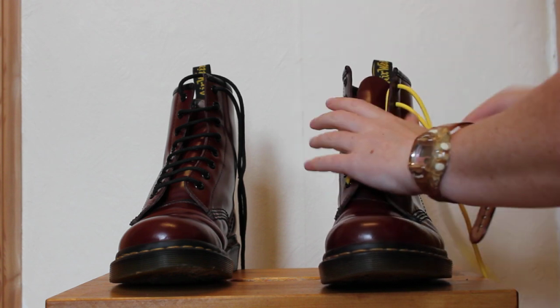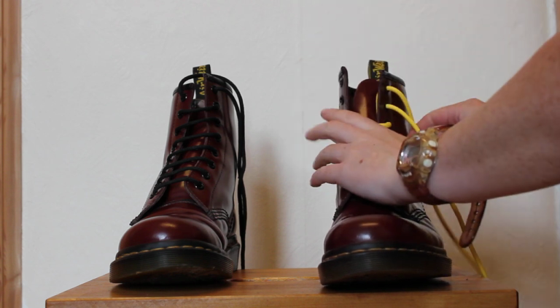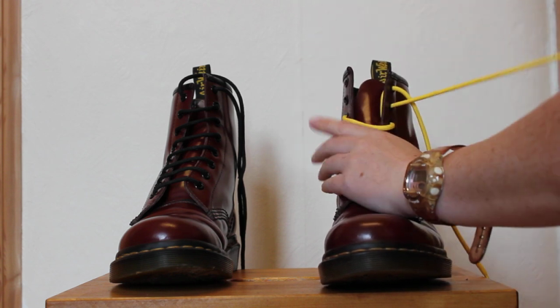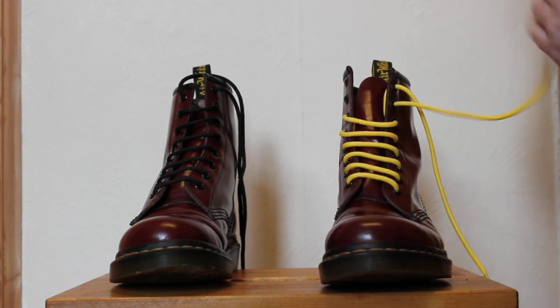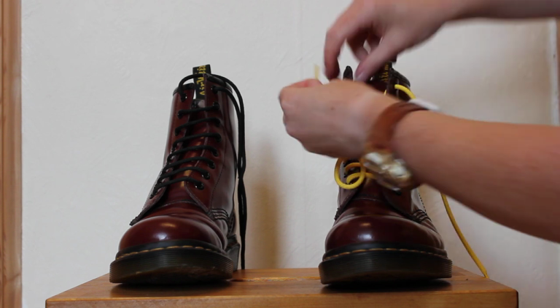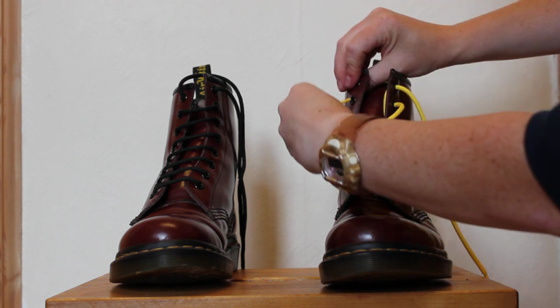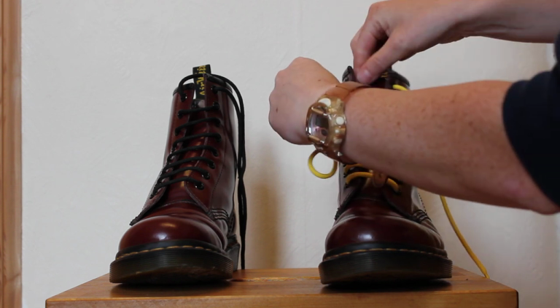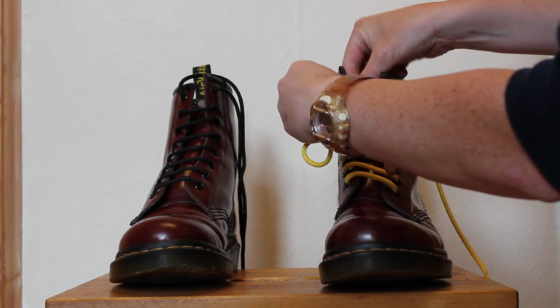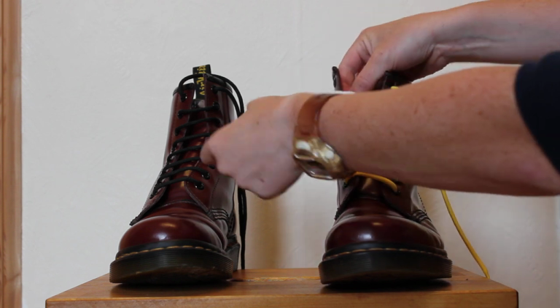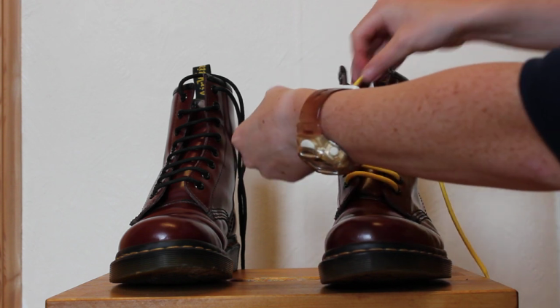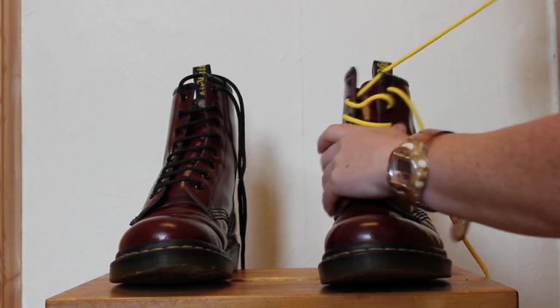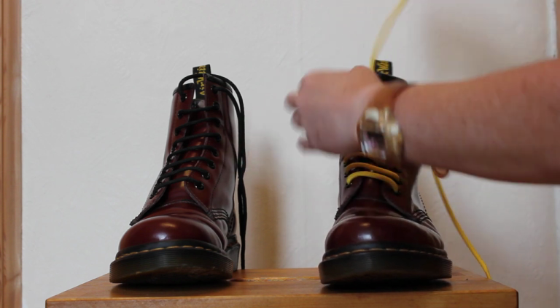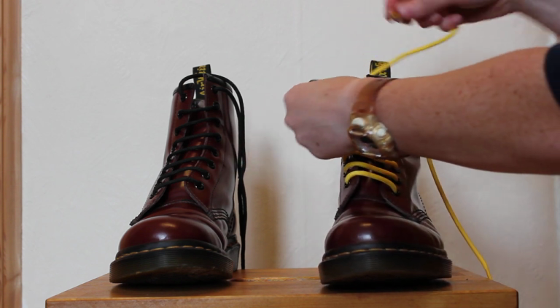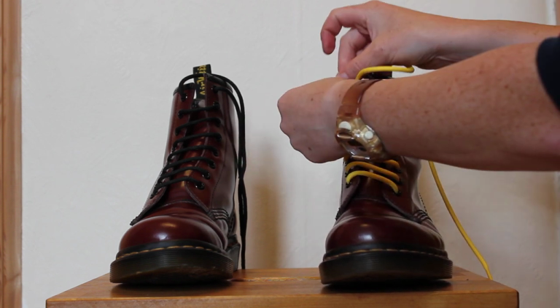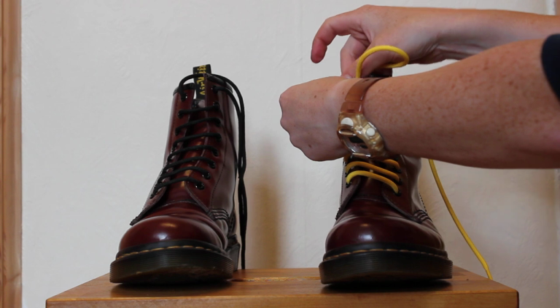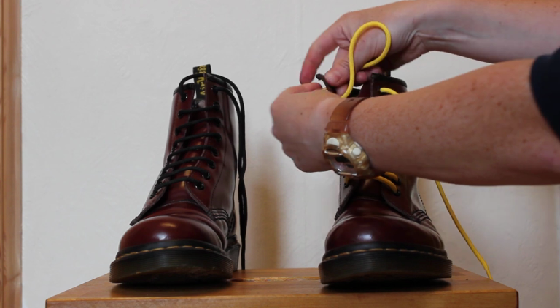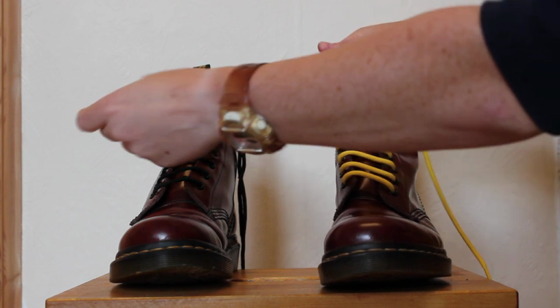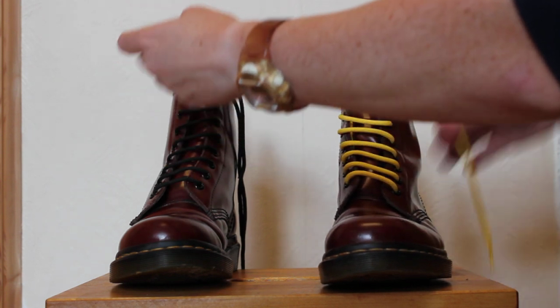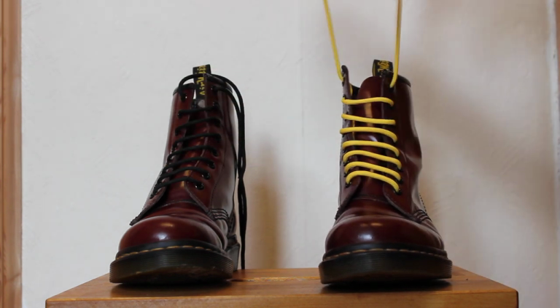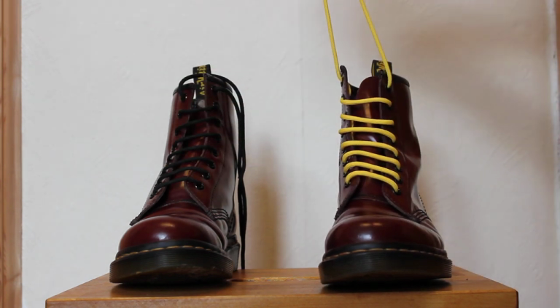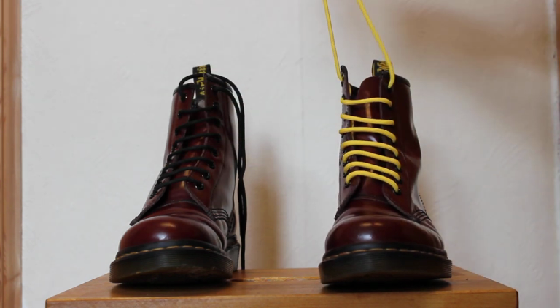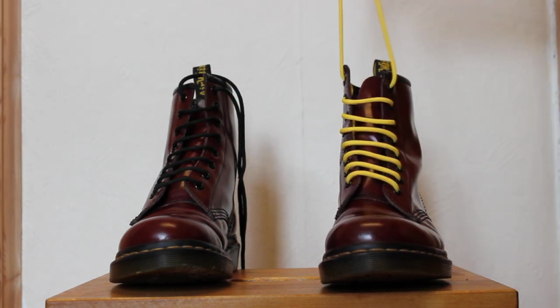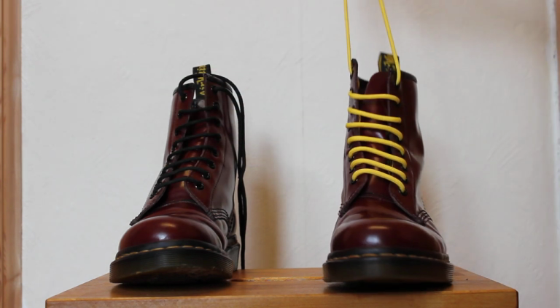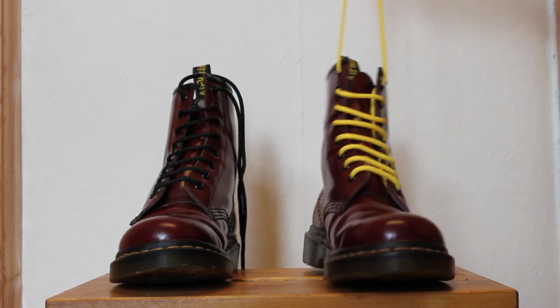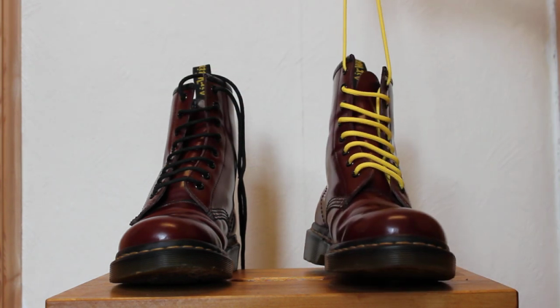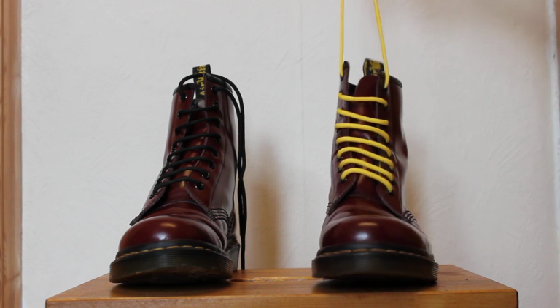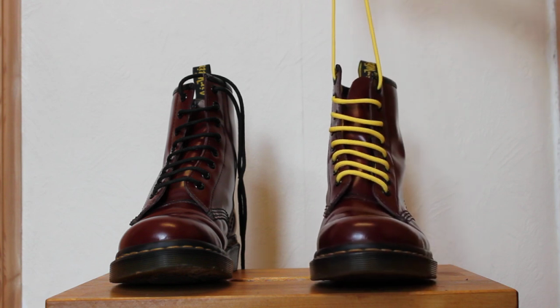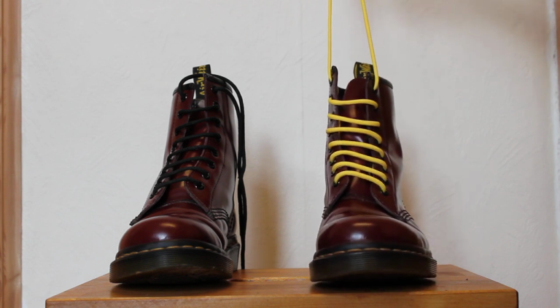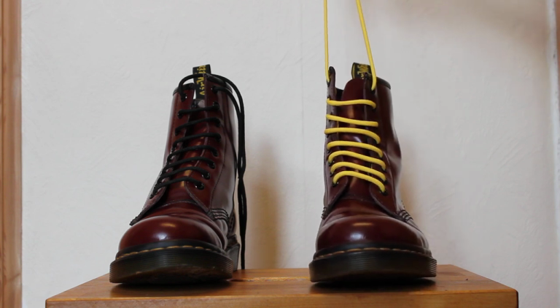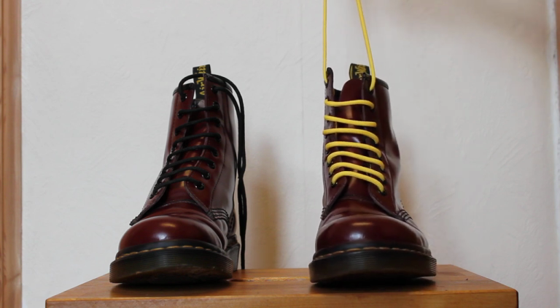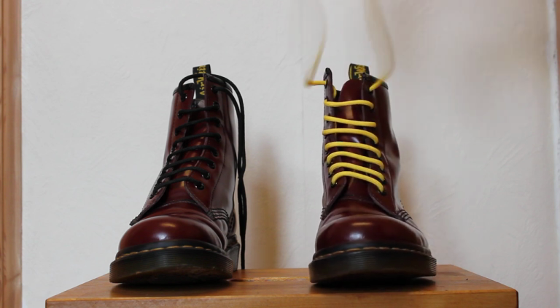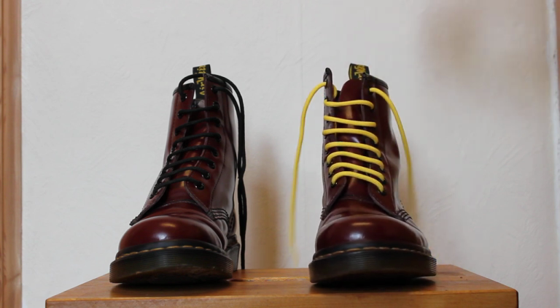Then up and out the last one. Take the lace you had earlier, it goes across, outside in, up to your last eyelet and out. If you've done it right you should have equal laces left over at the top to tie your boot on.